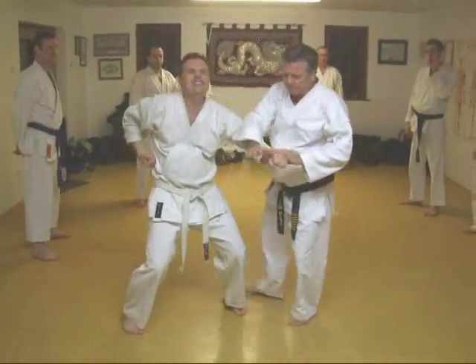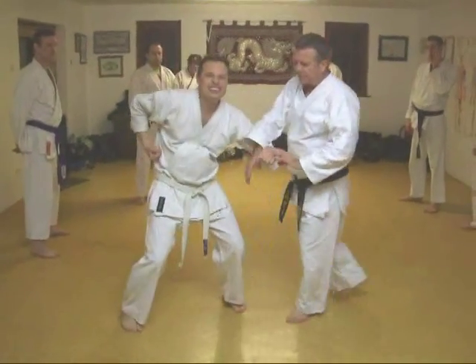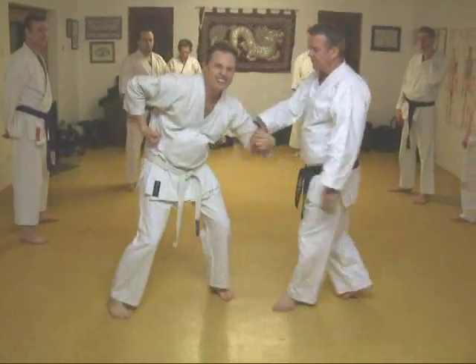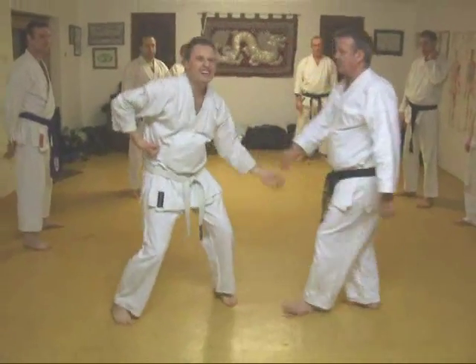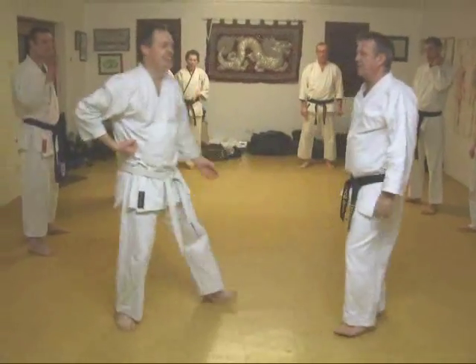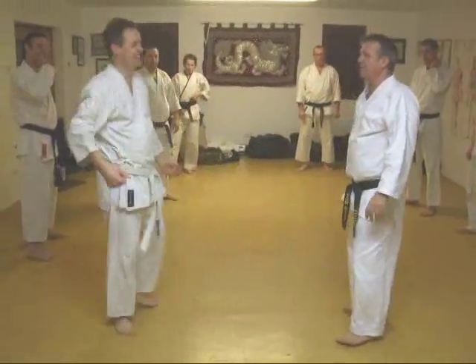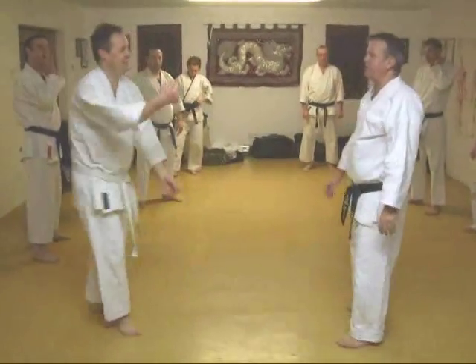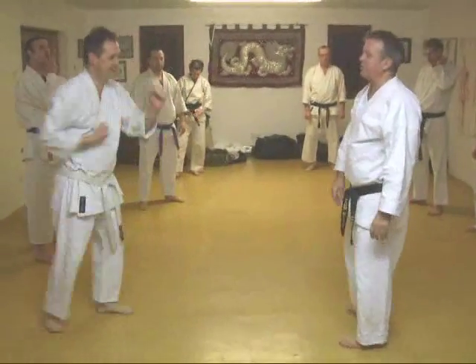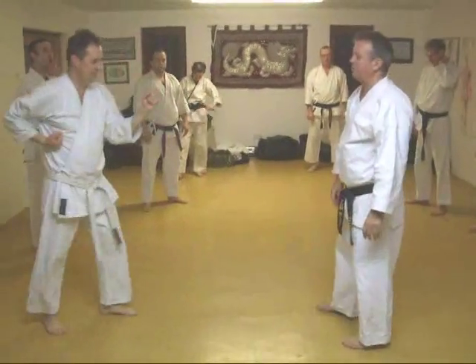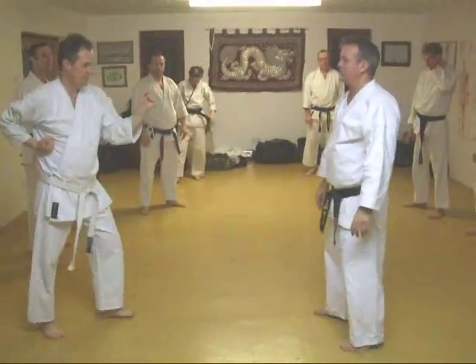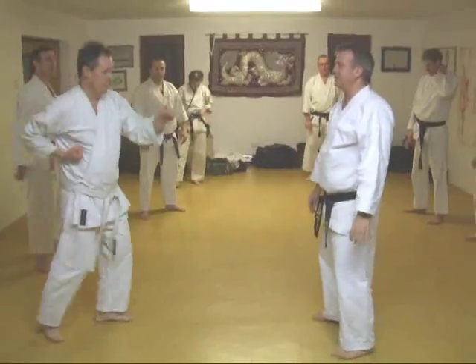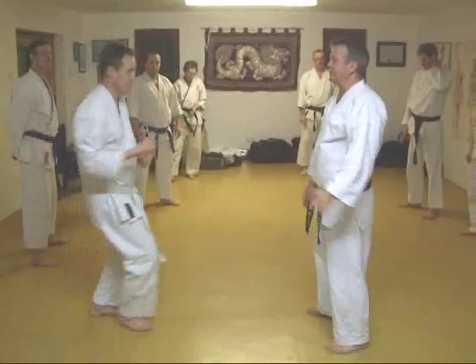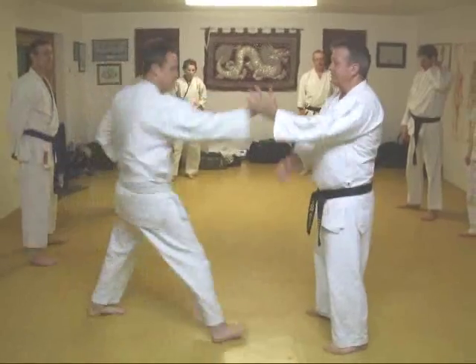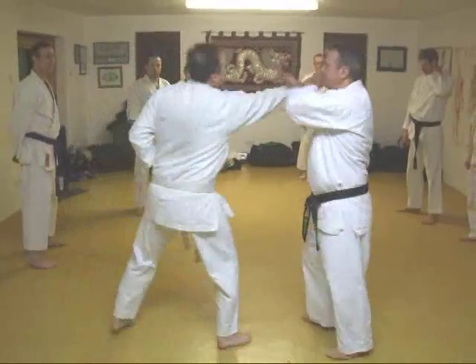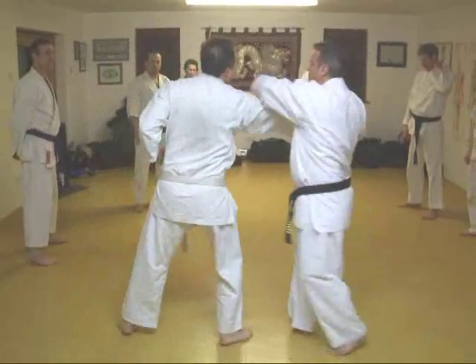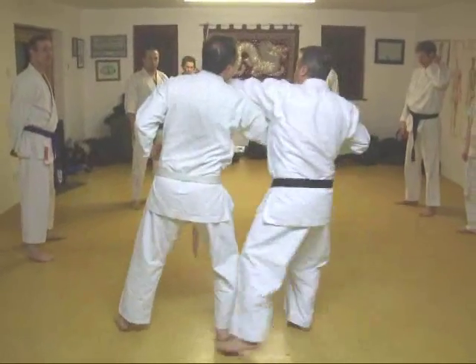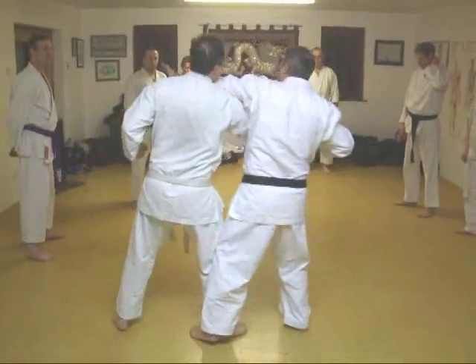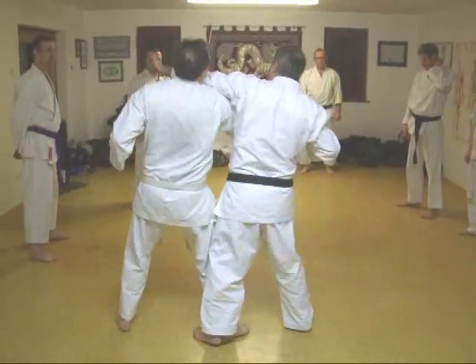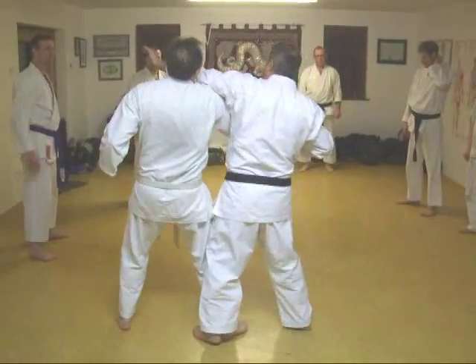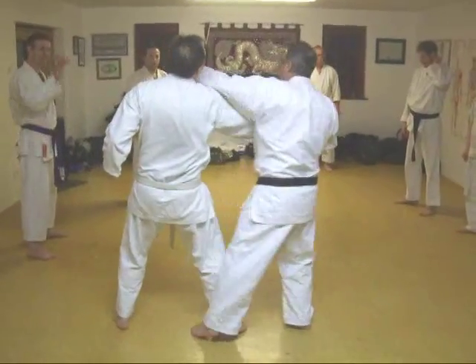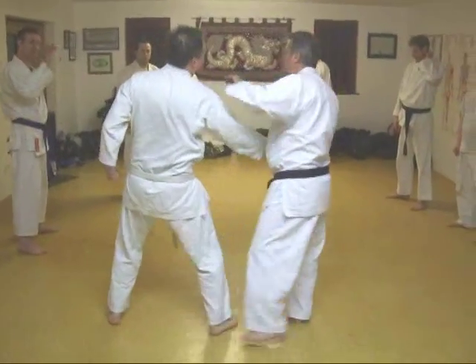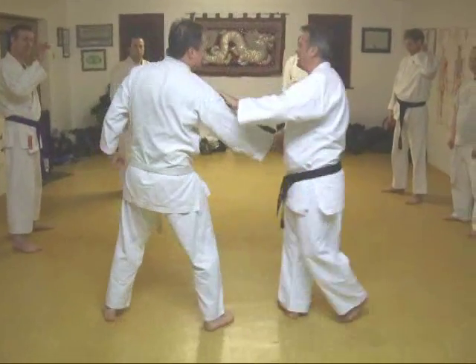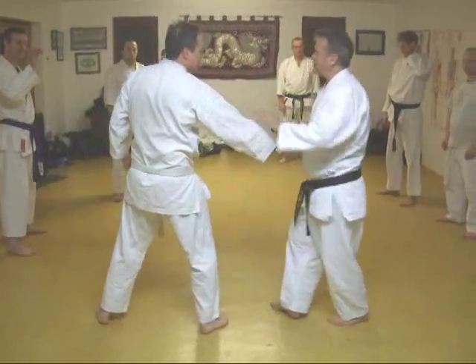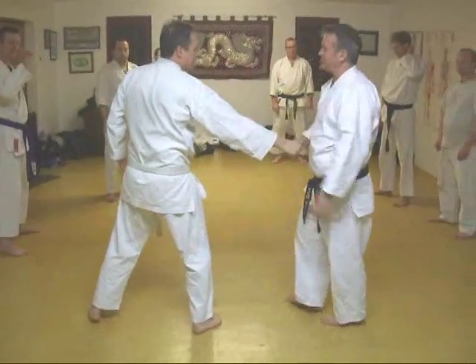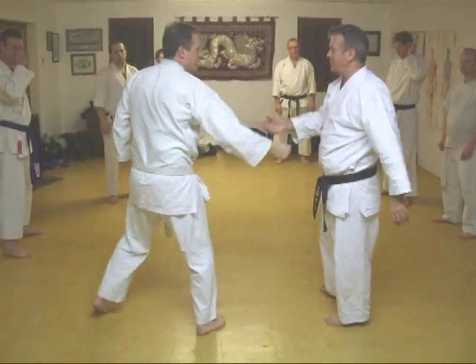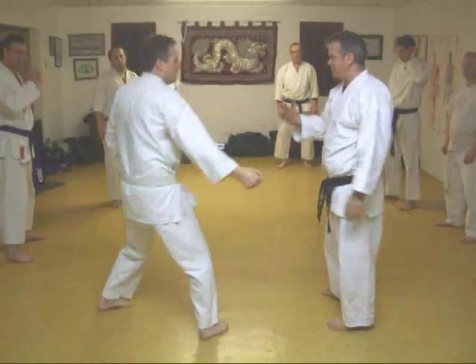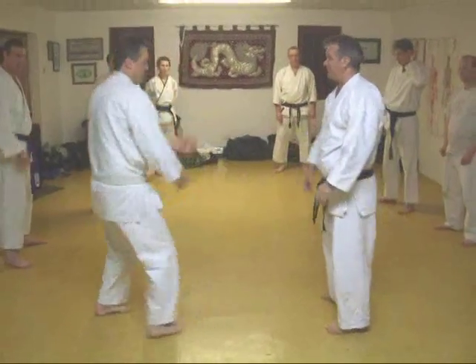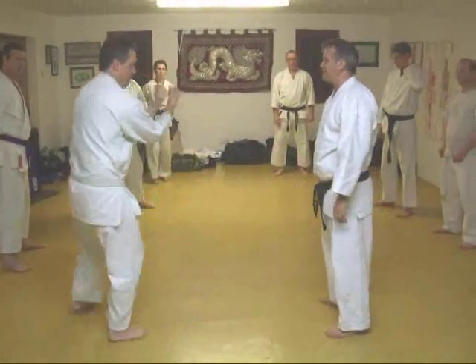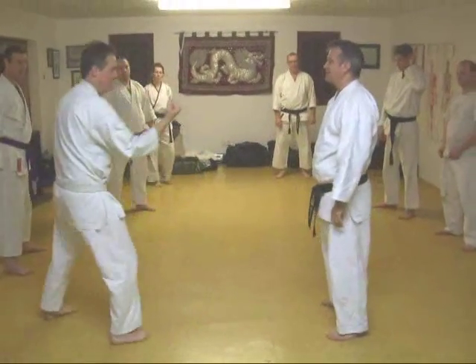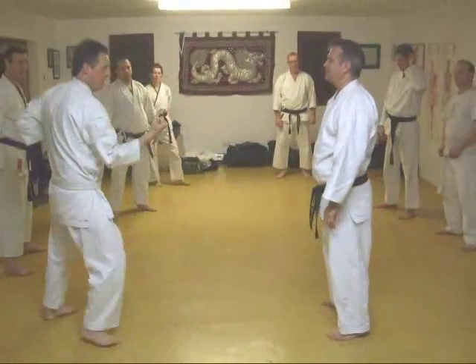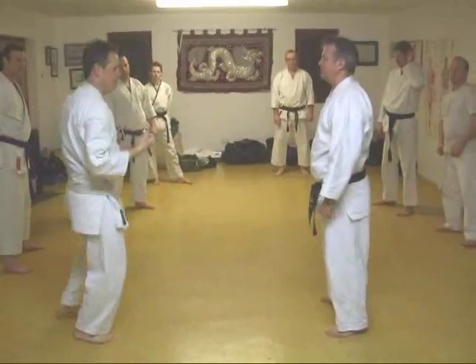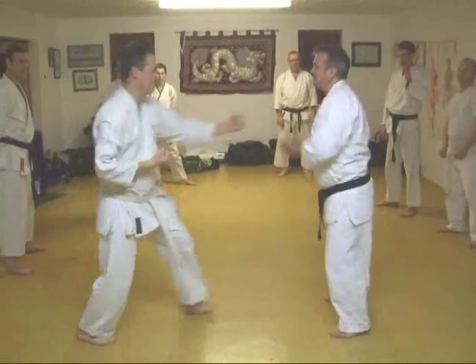Maybe your arm — maybe your arm, we have to go first. I'm showing you slow, but it's fast. This is very fast.